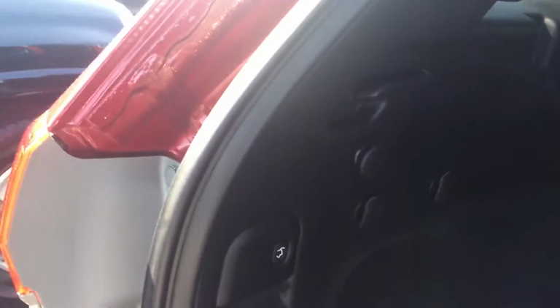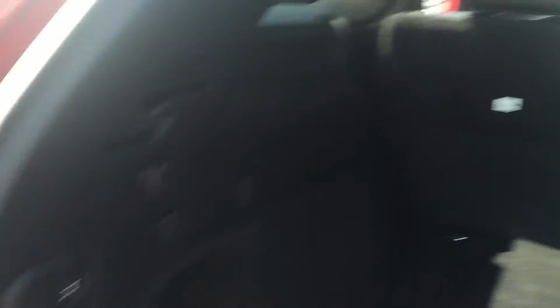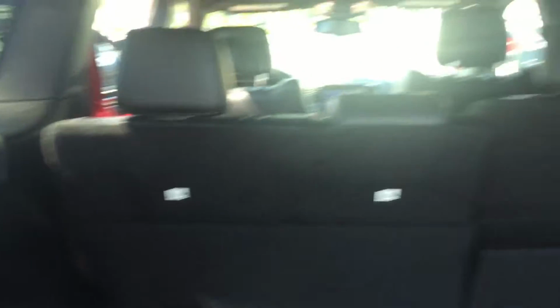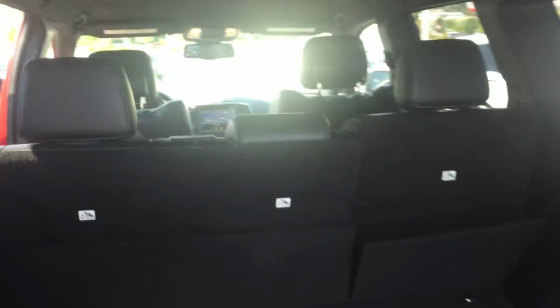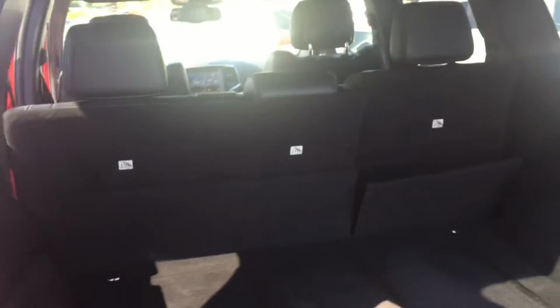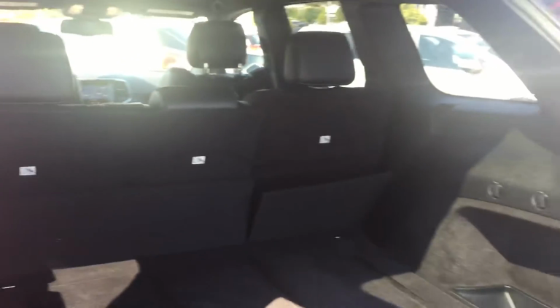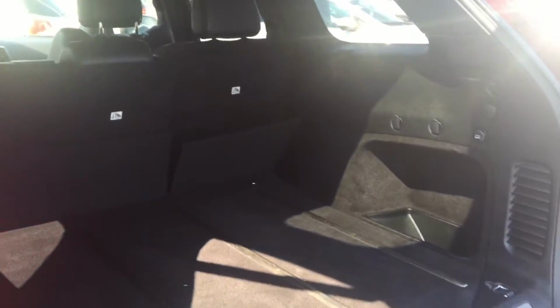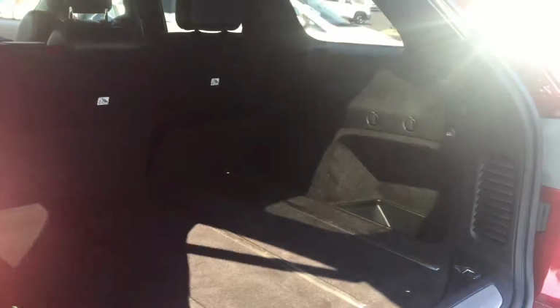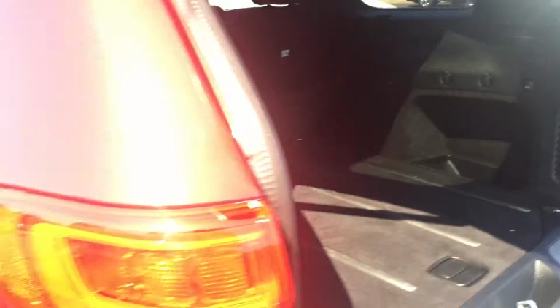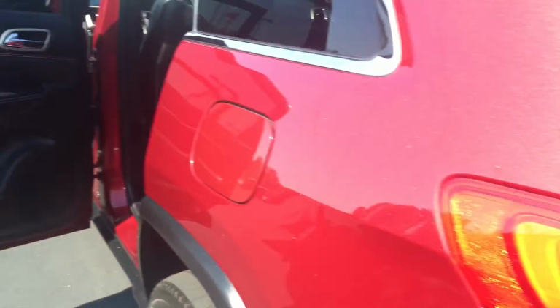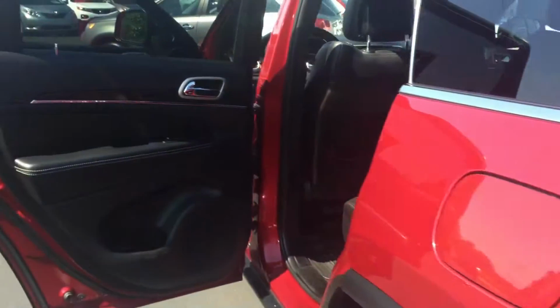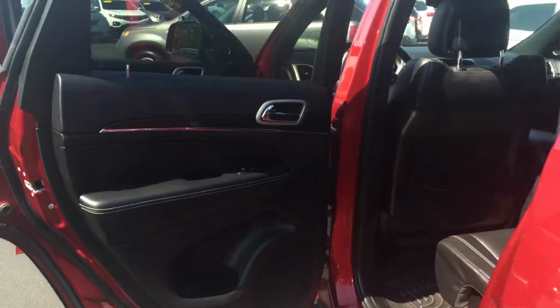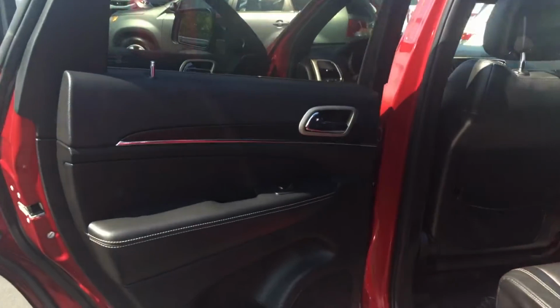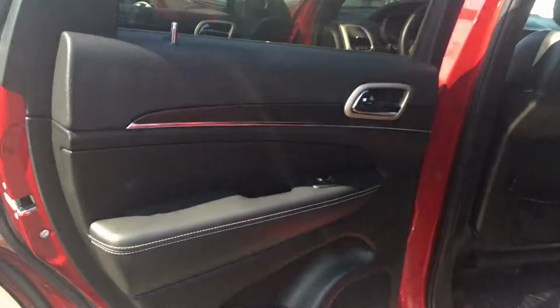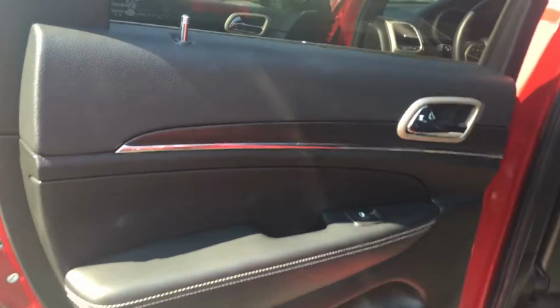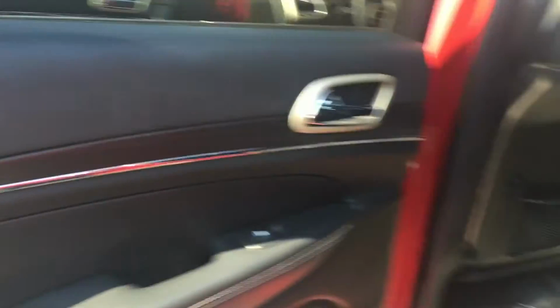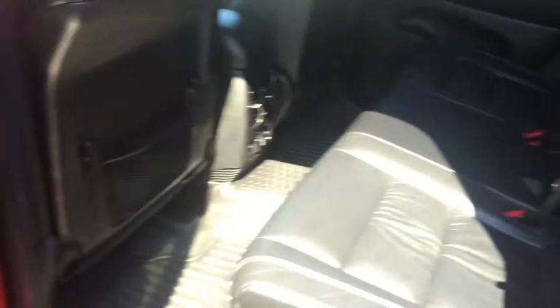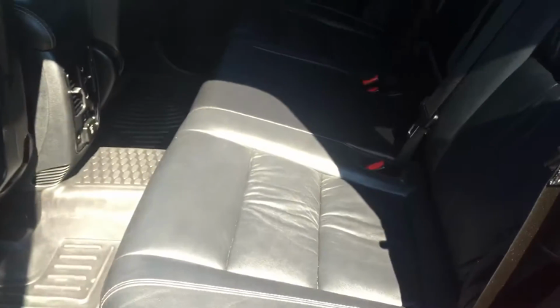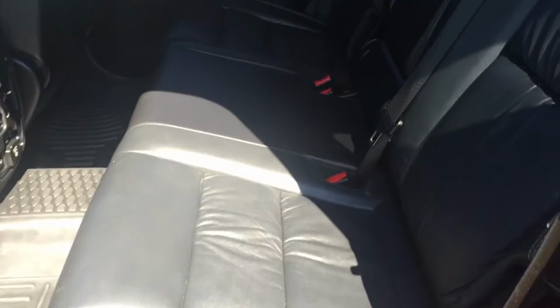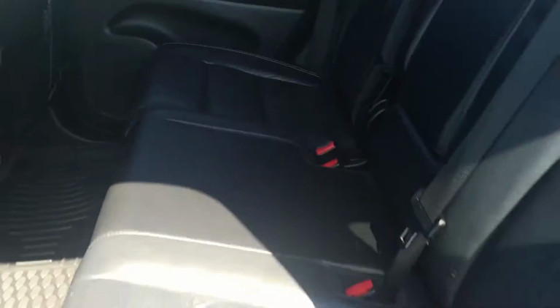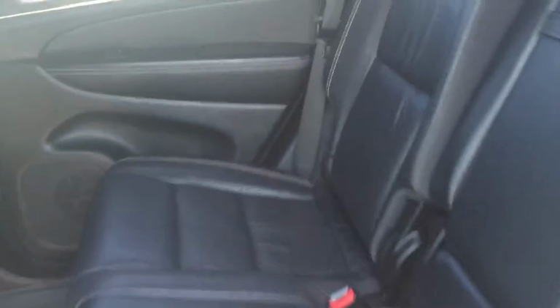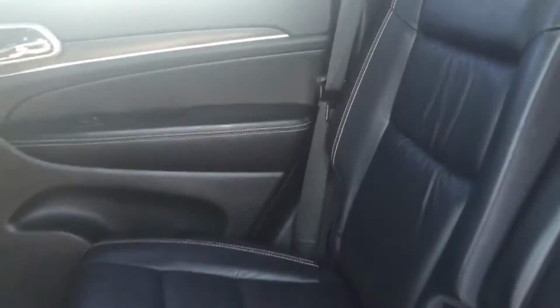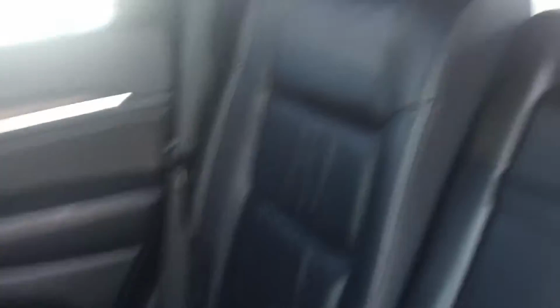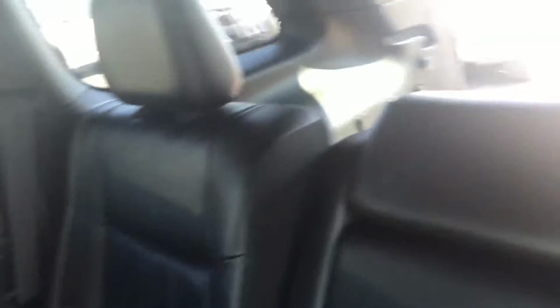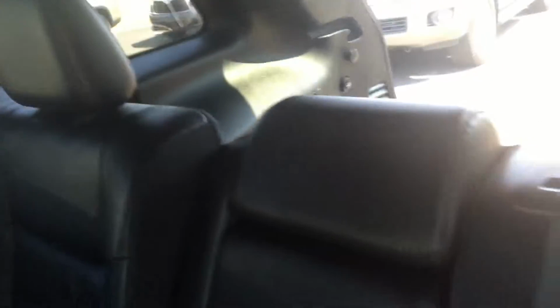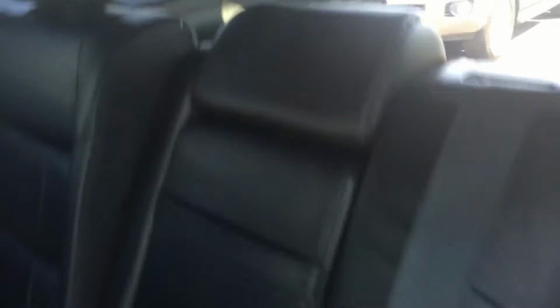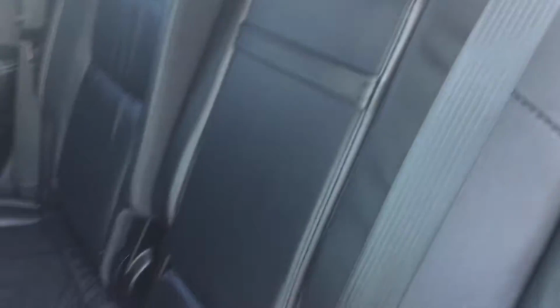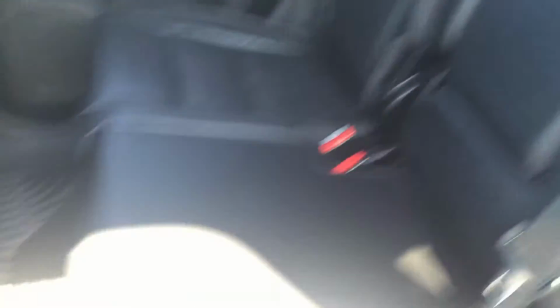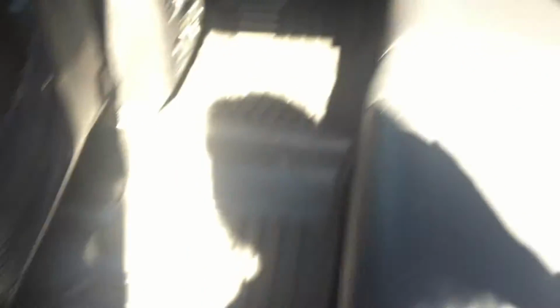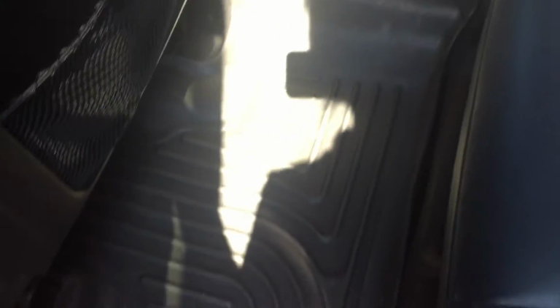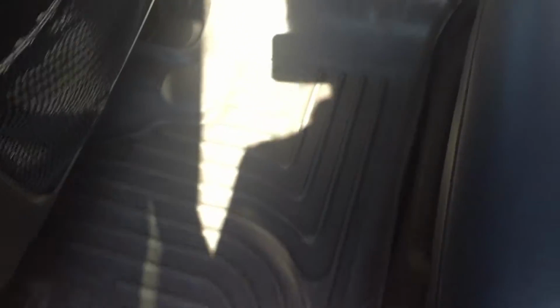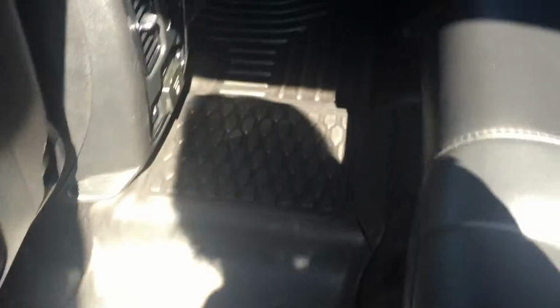Of course, you have your second row bench that's going to fold flat as well. Your interior in this one is leather, also in excellent condition. It's a very clean vehicle and you have your all weather mats too.